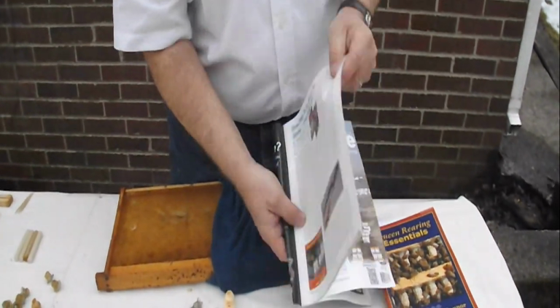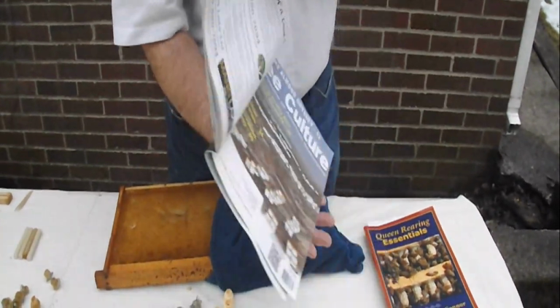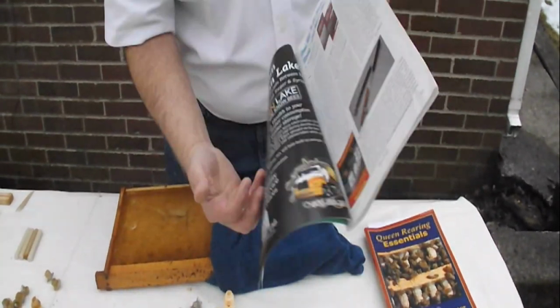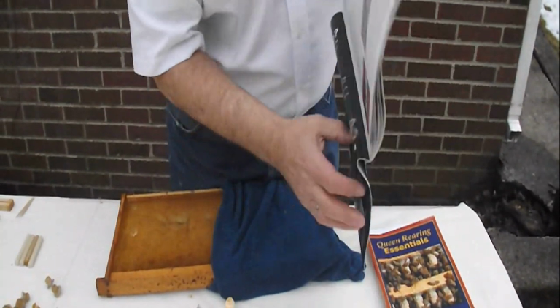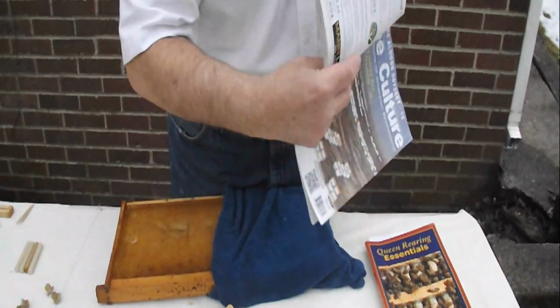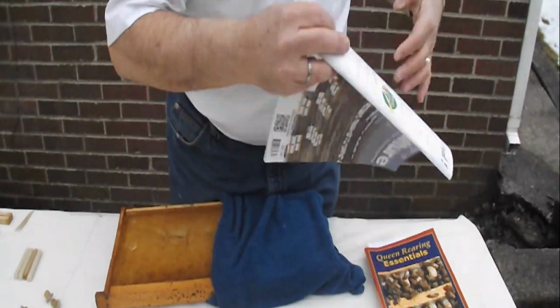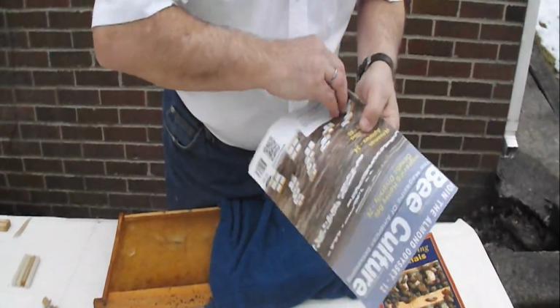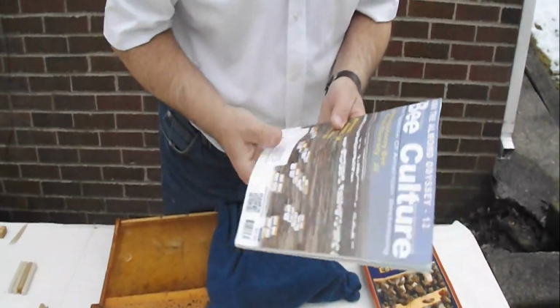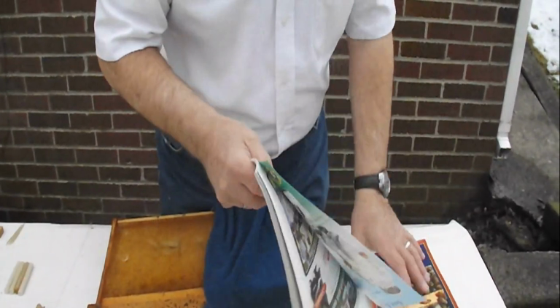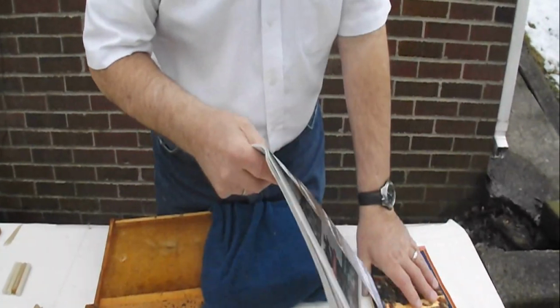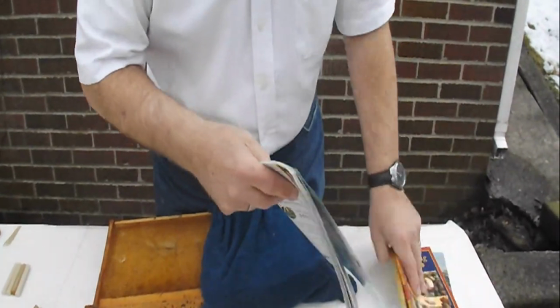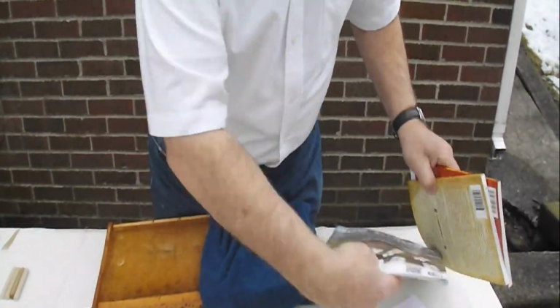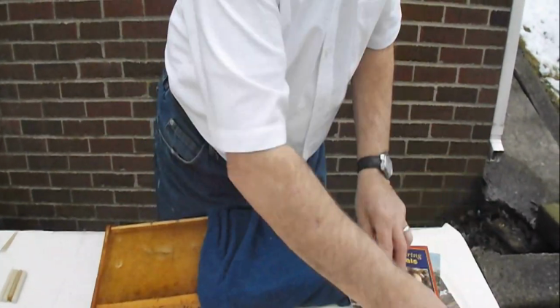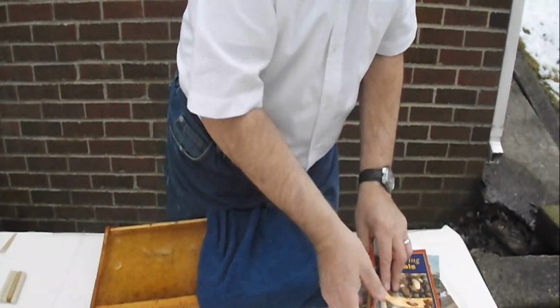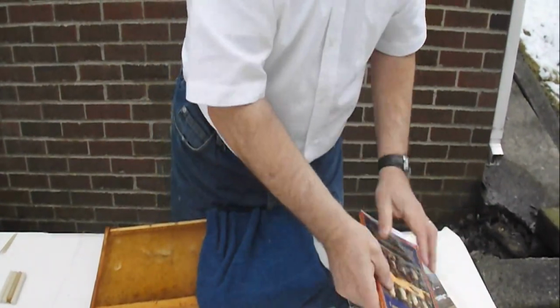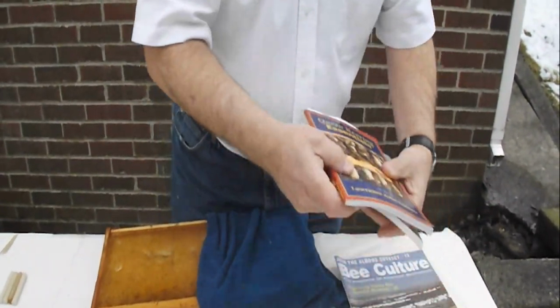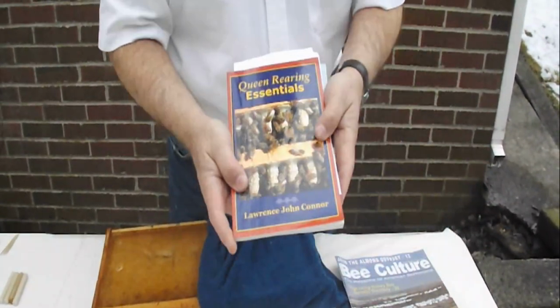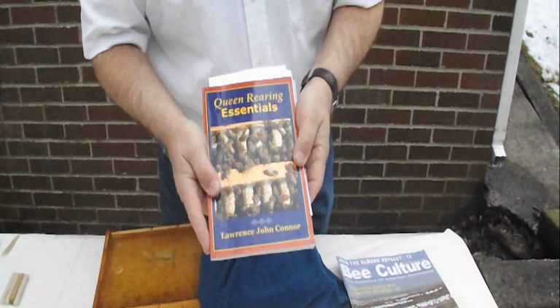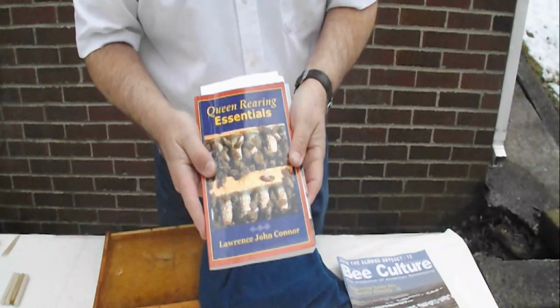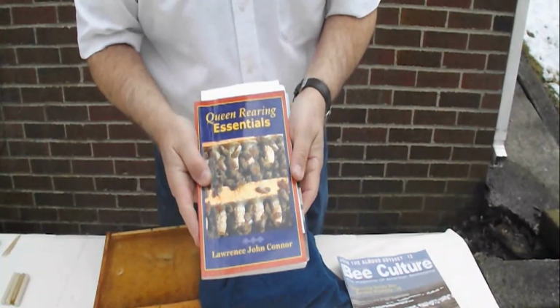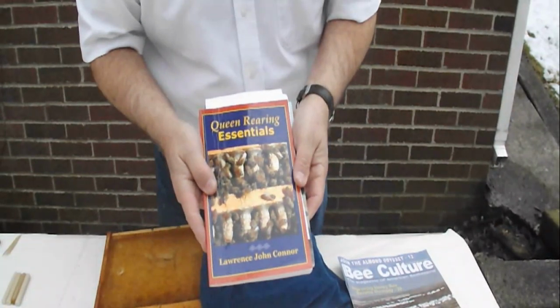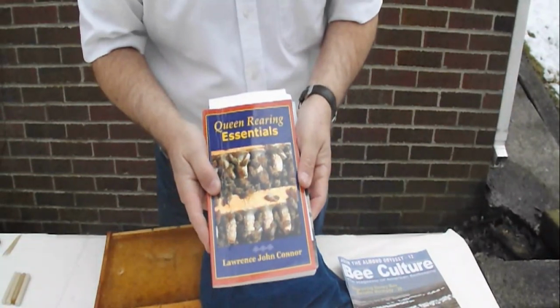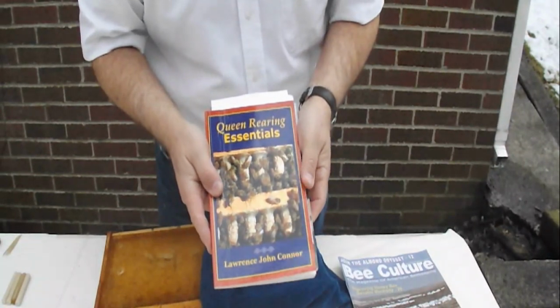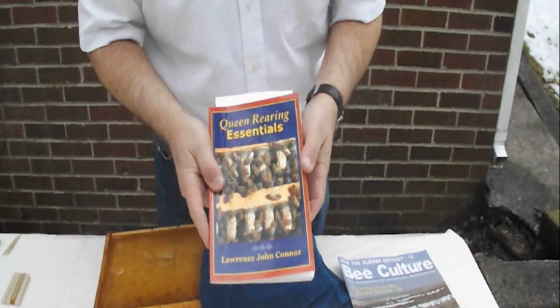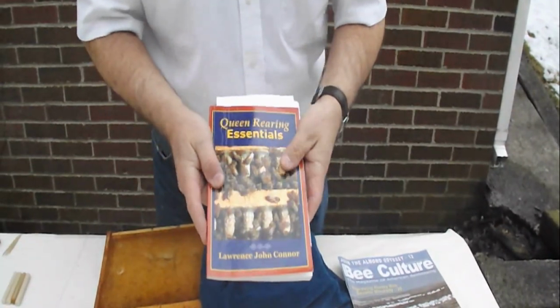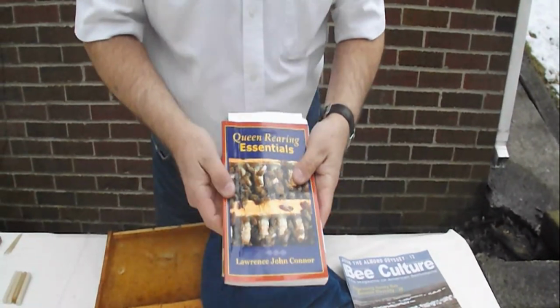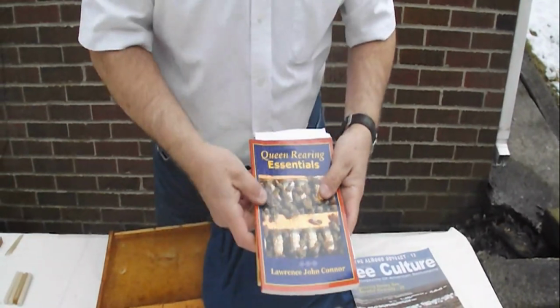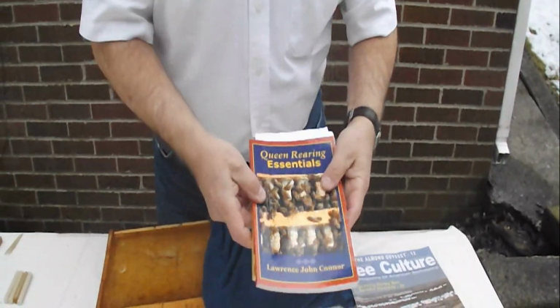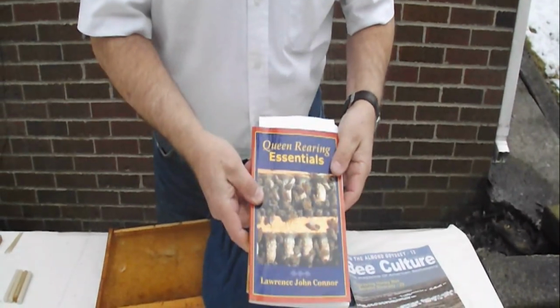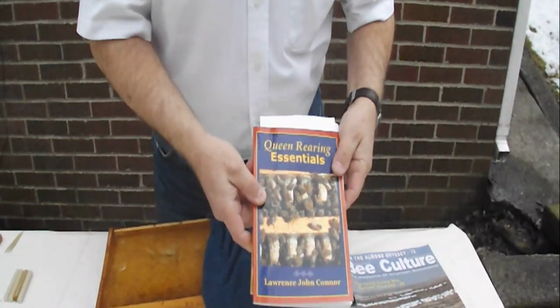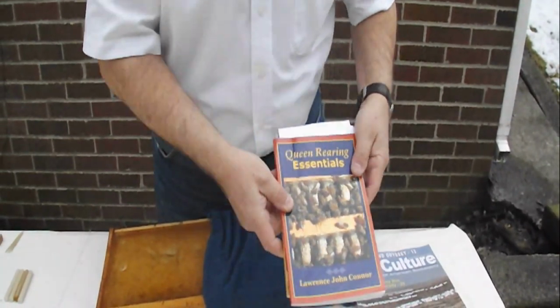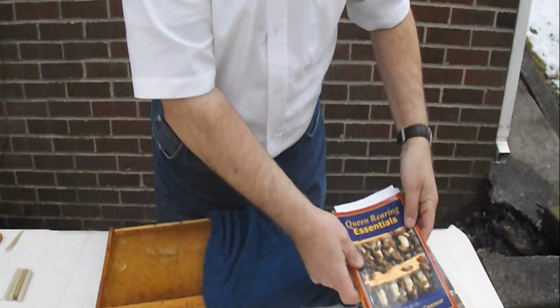I recommend, before you ever start self-punching, that you read some type of book involving the method of raising queens, or go to some sort of a bee school where it teaches you how to raise queens.